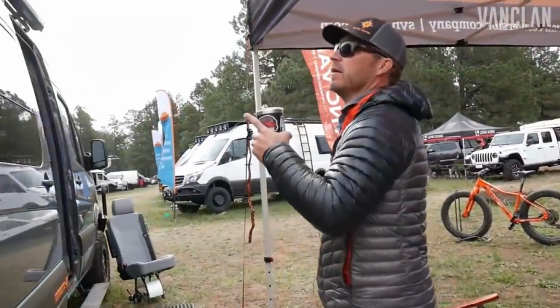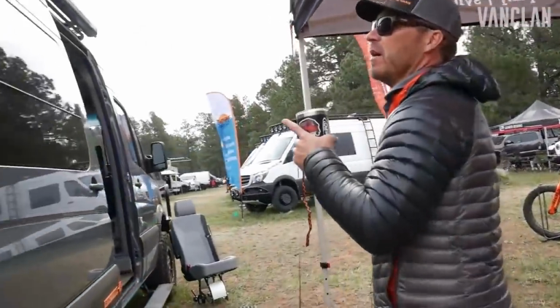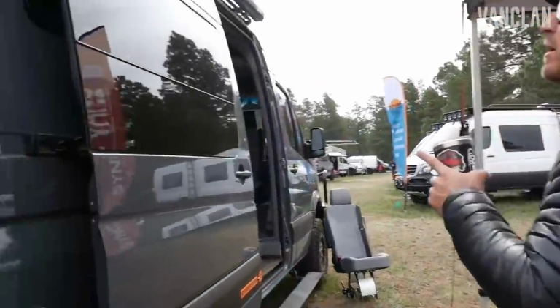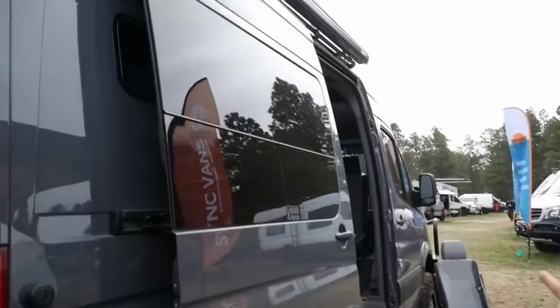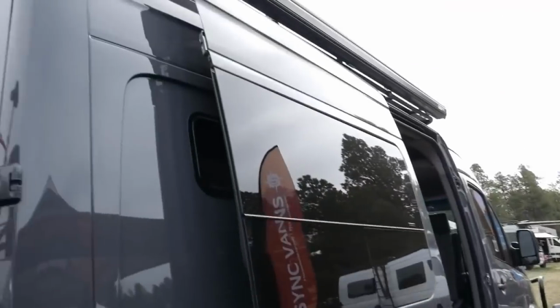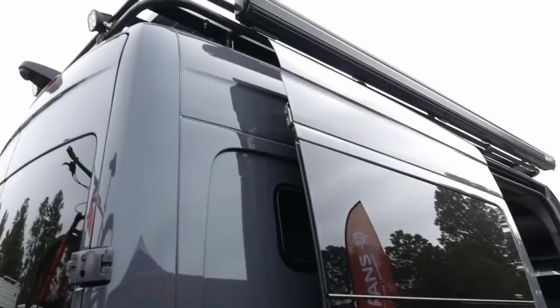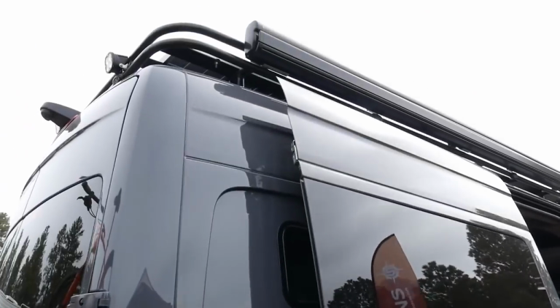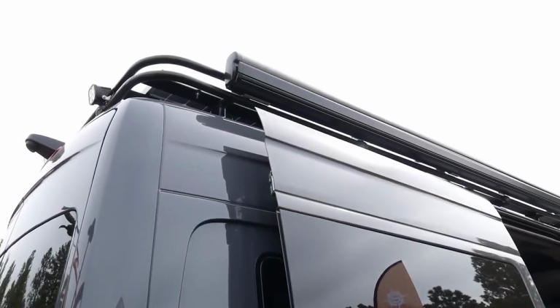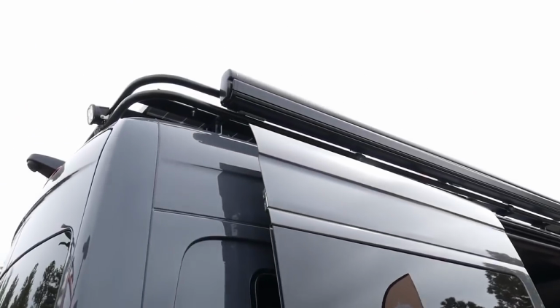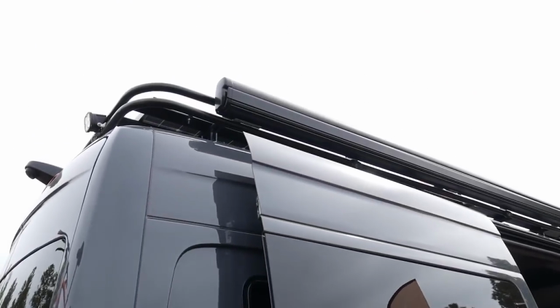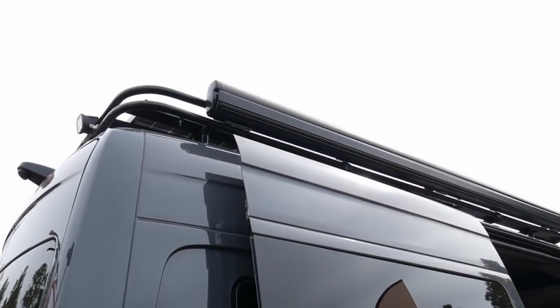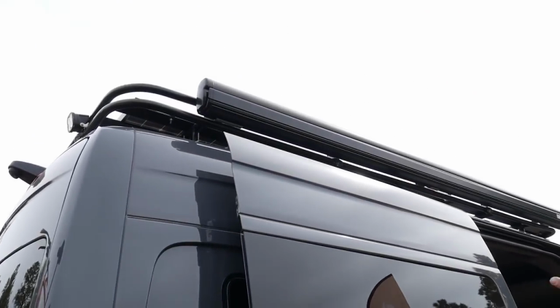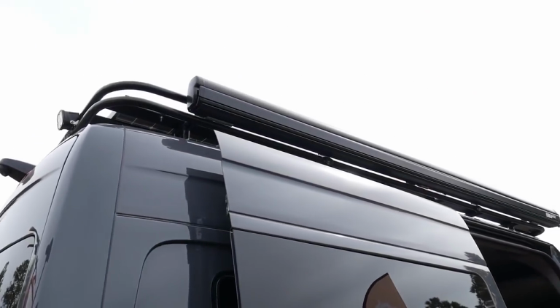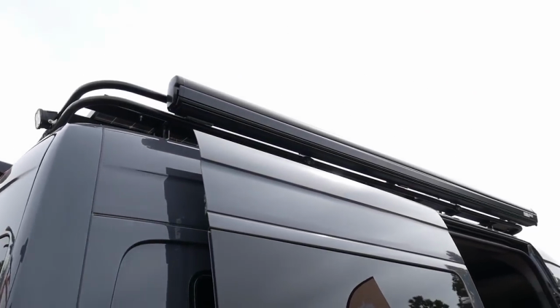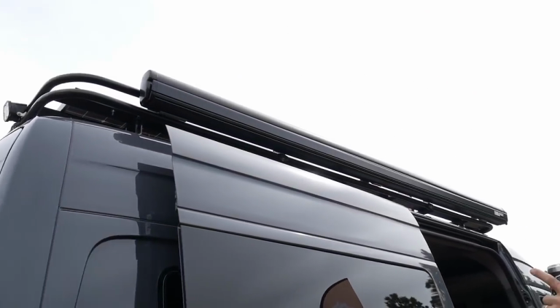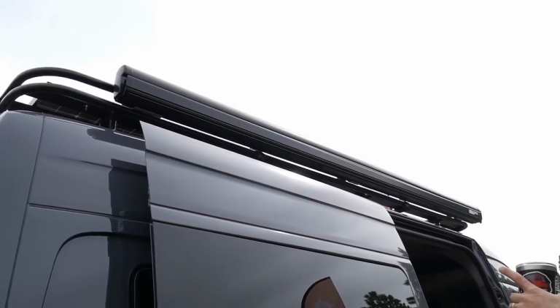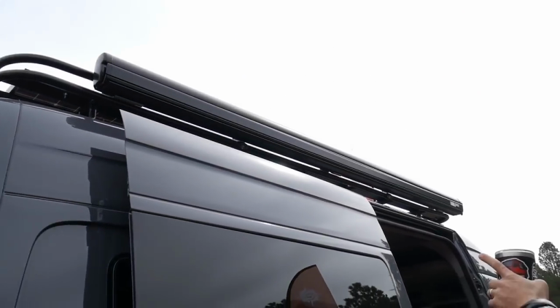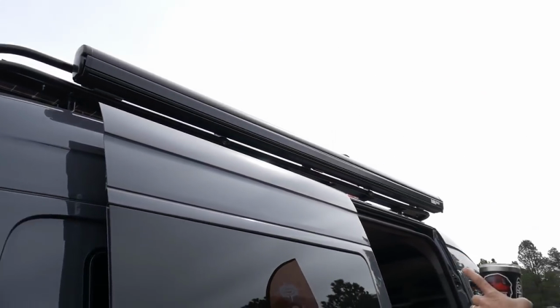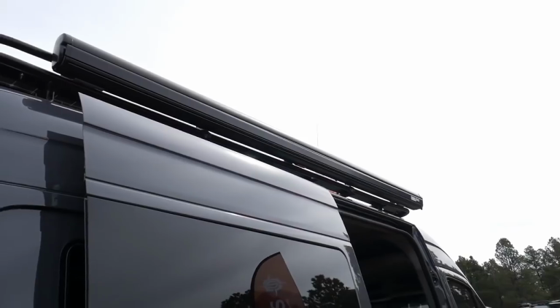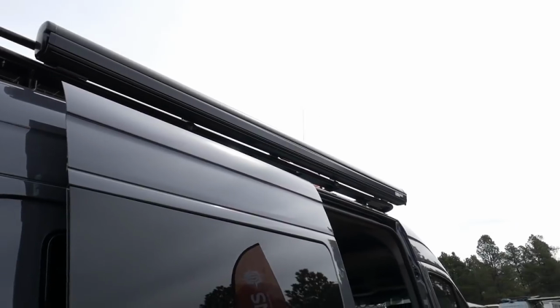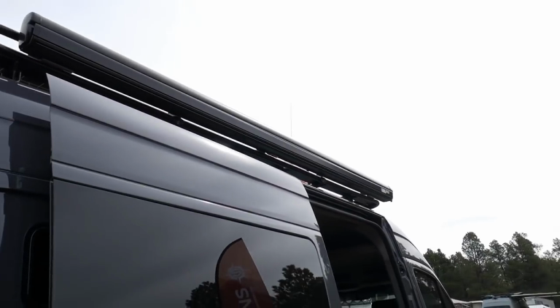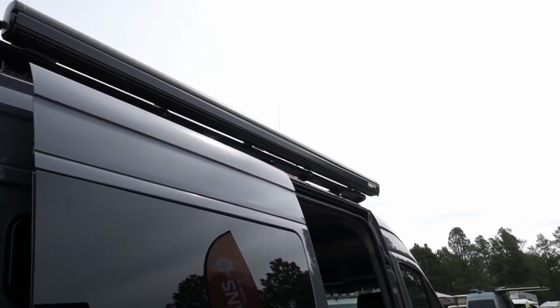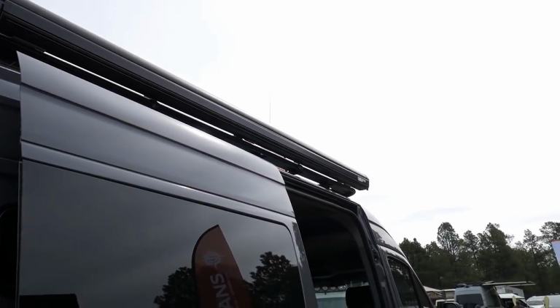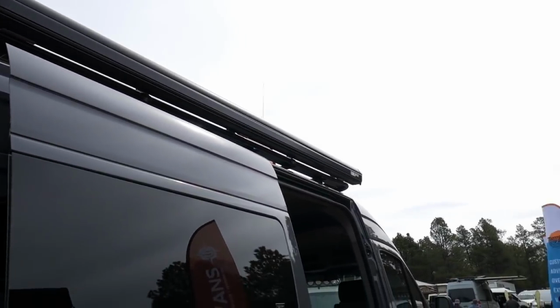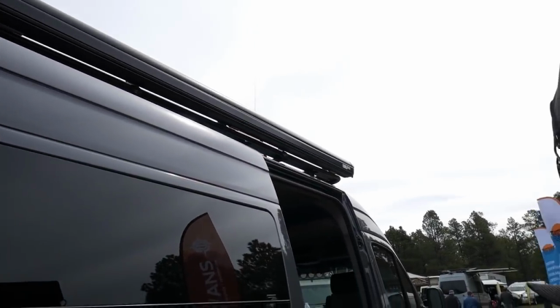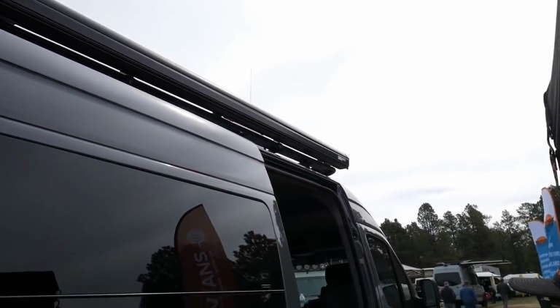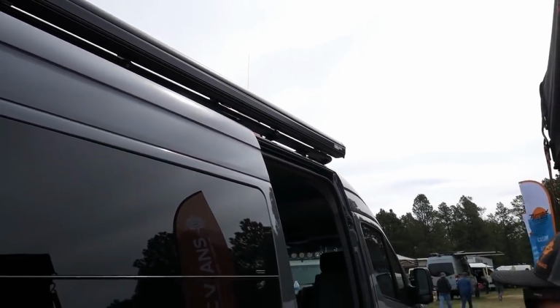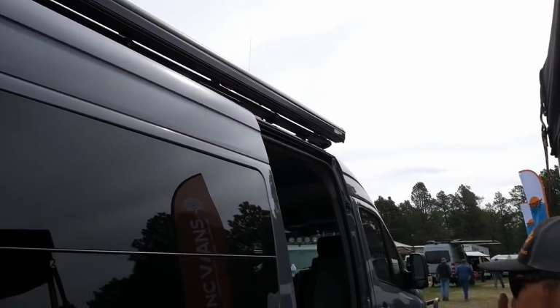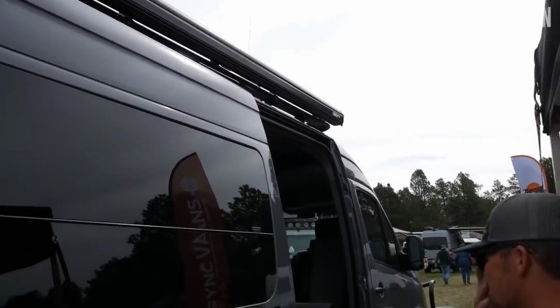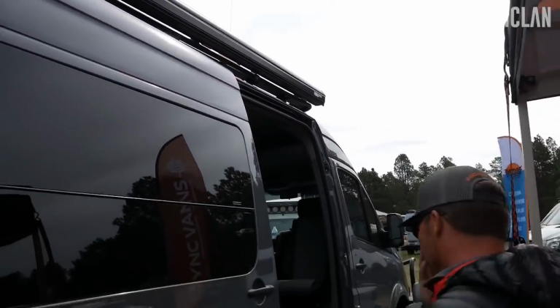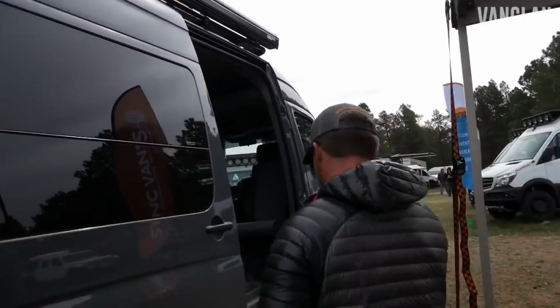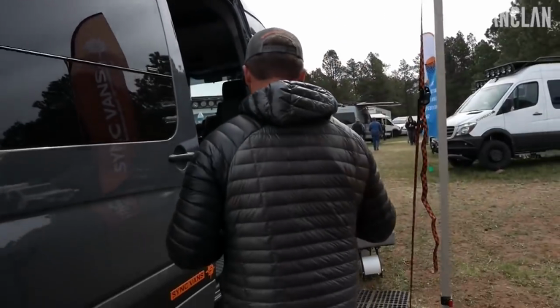Fuyama awnings — you see those a lot, that's not uncommon. The idea is to put the Fuyama awning with the Rigid lights underneath so you can get some nice ambient light underneath the awning when it's deployed.